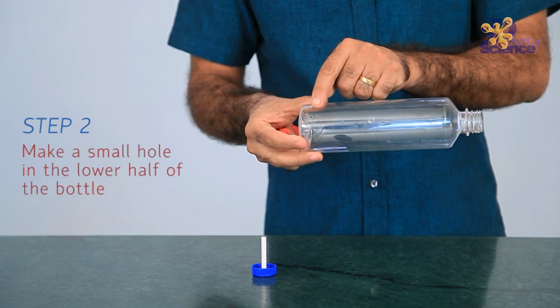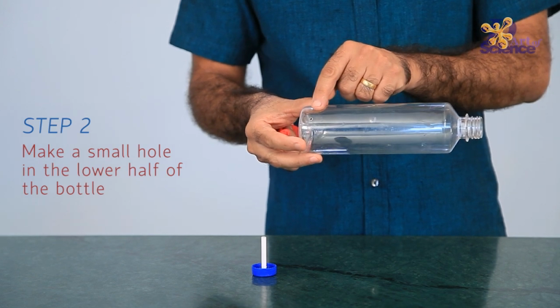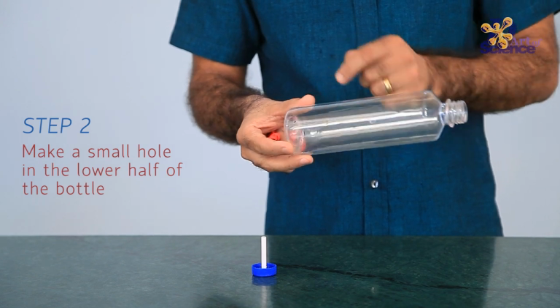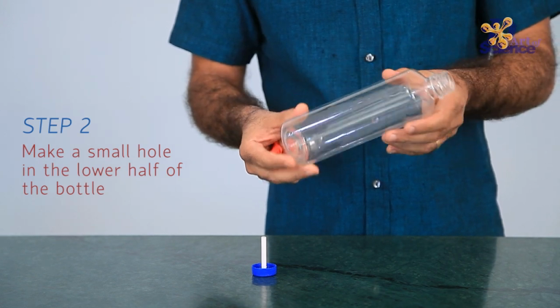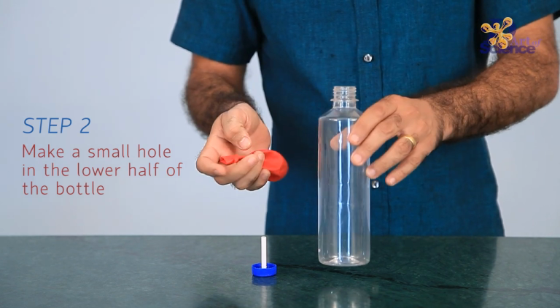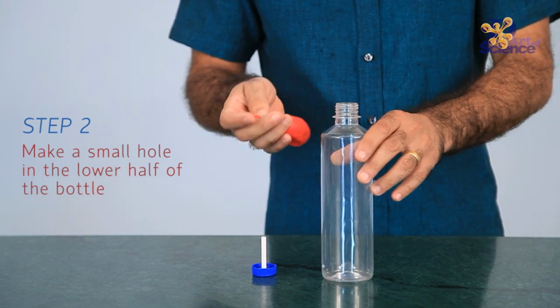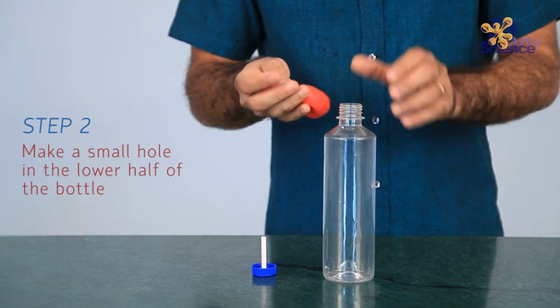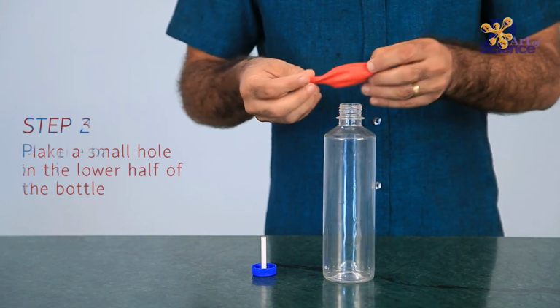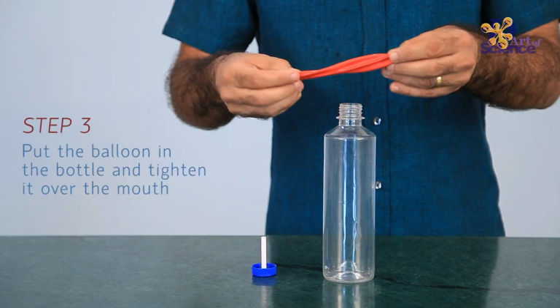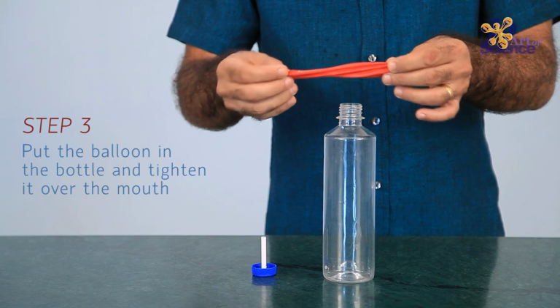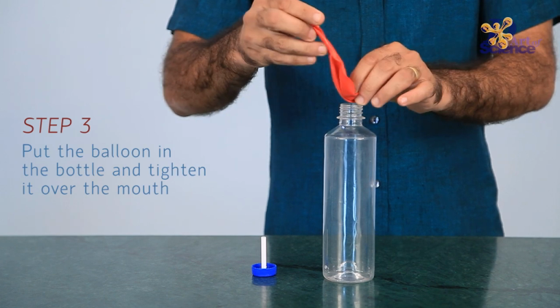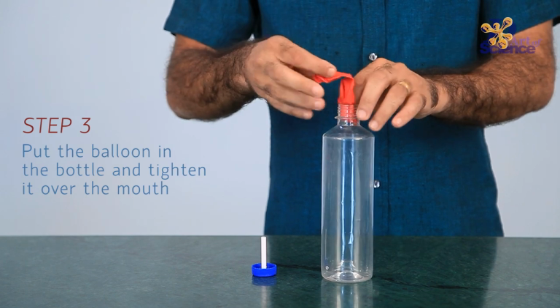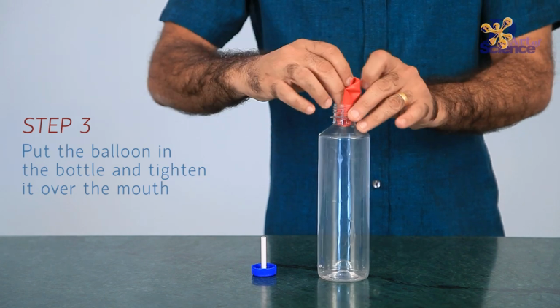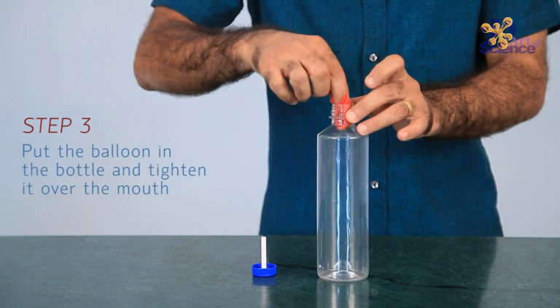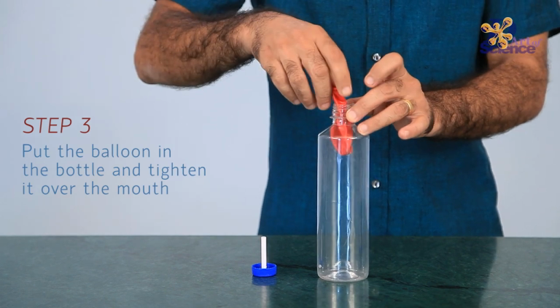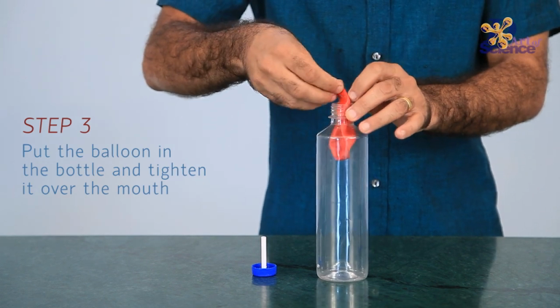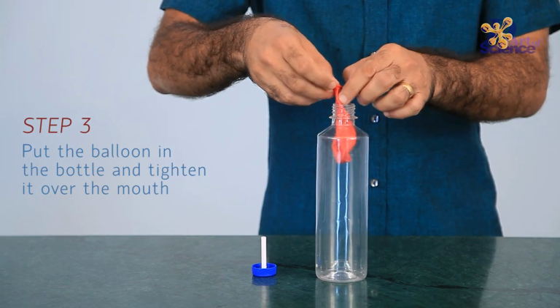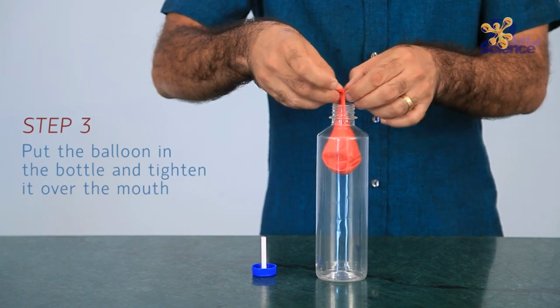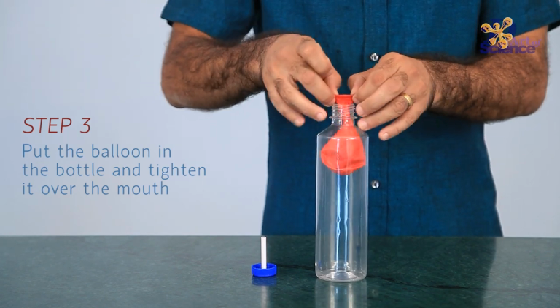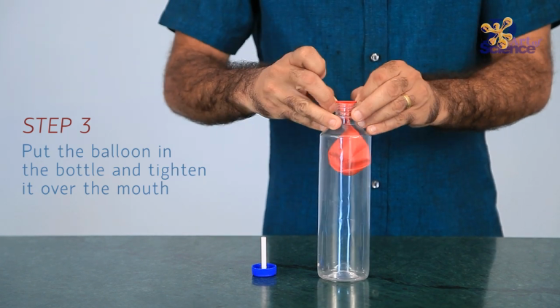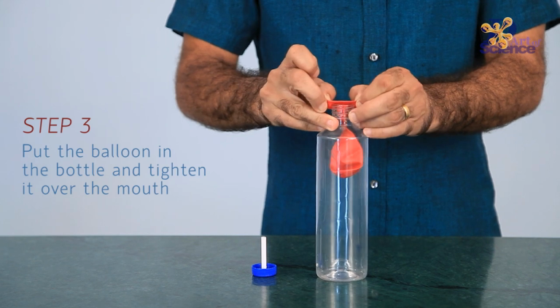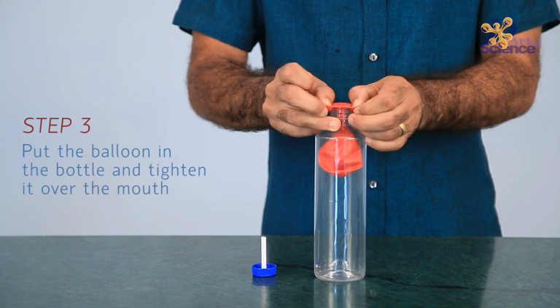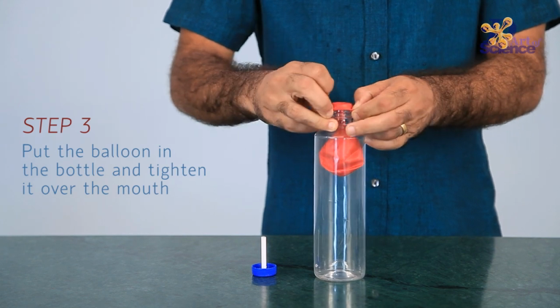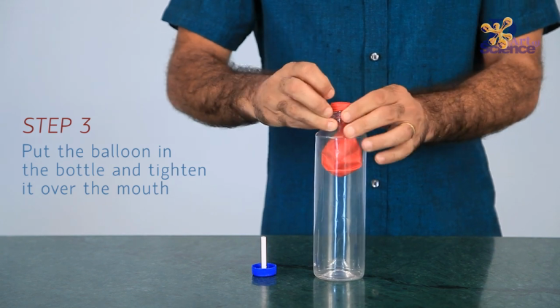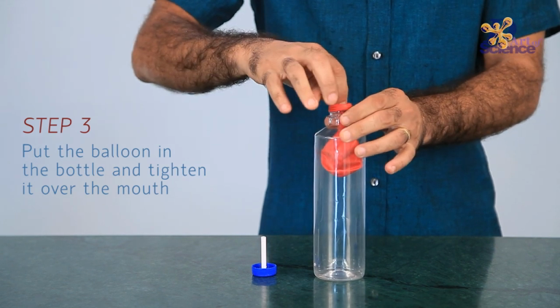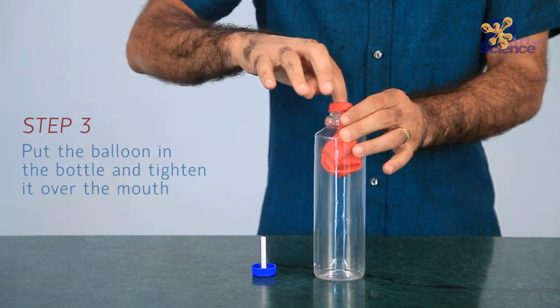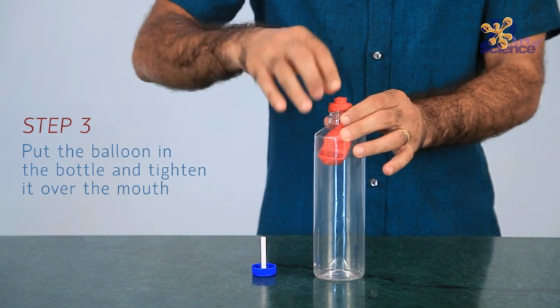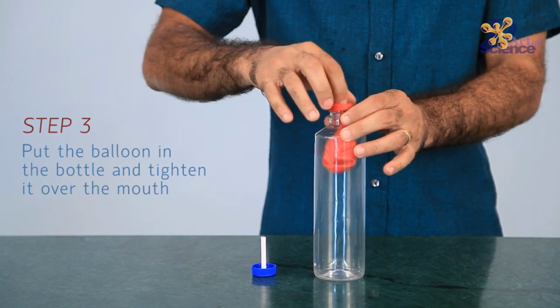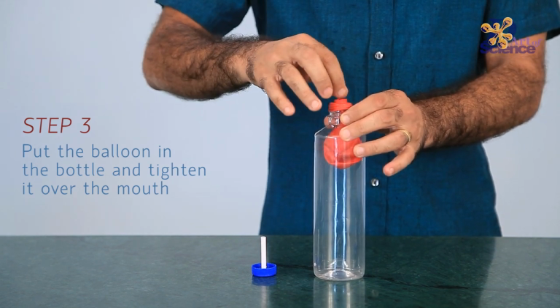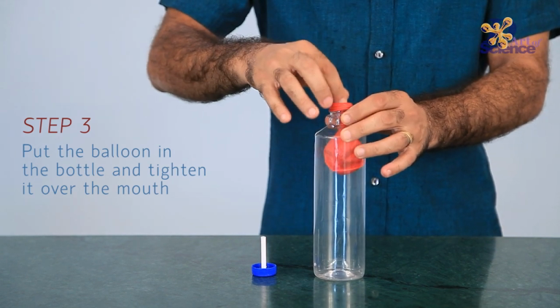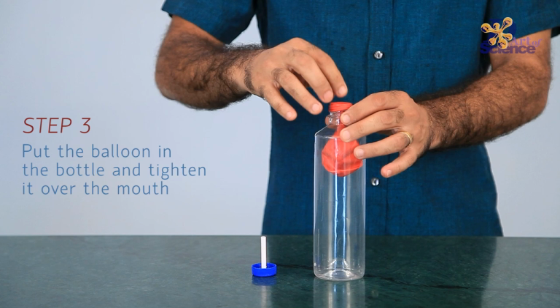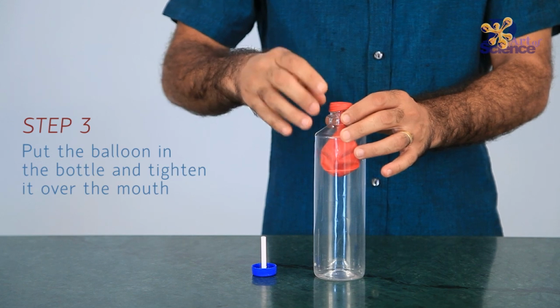What happens if we suck the air out of the bottle through its mouth? The bottle crumples inwards. And why does this happen? Because all bodies within the atmosphere are constantly under pressure exerted by the air around us.